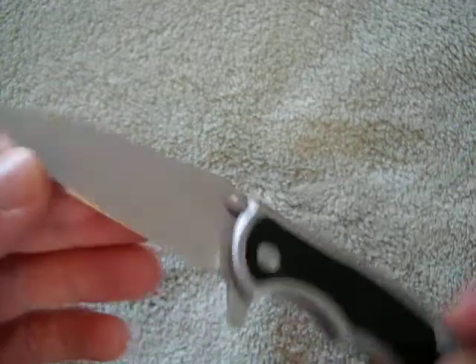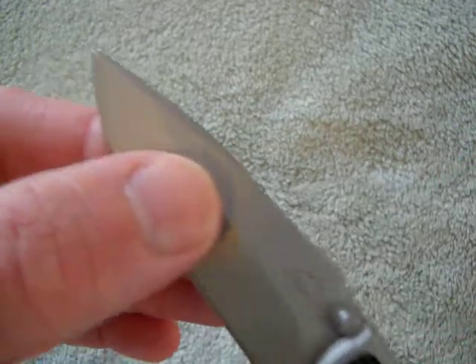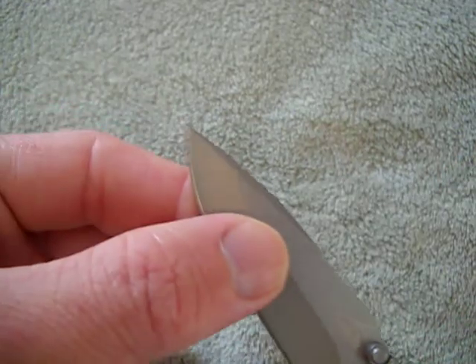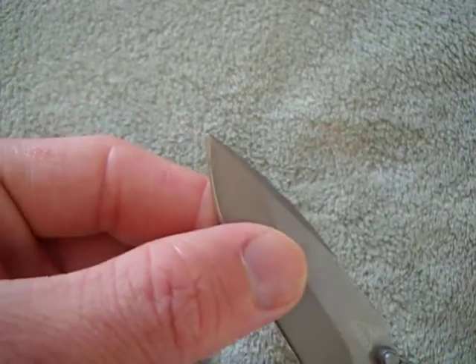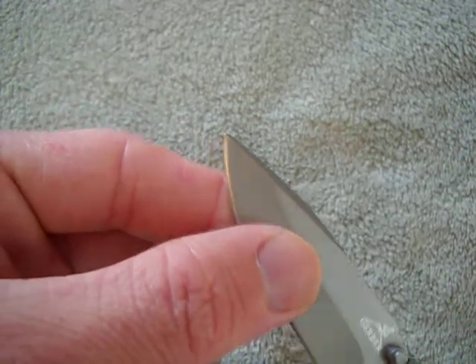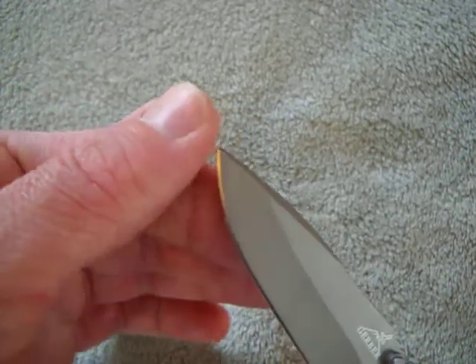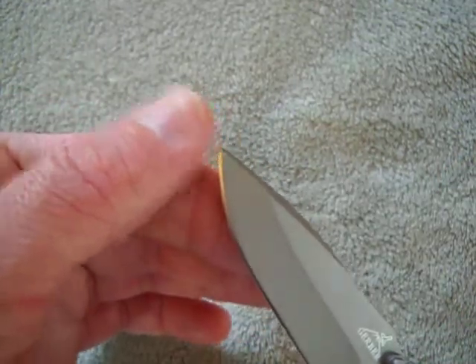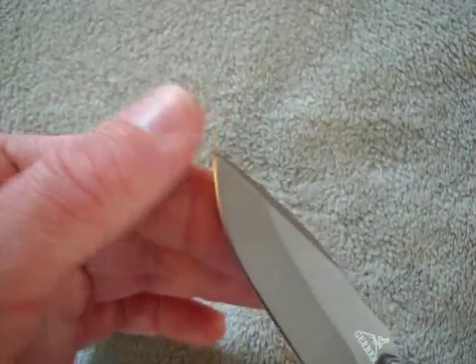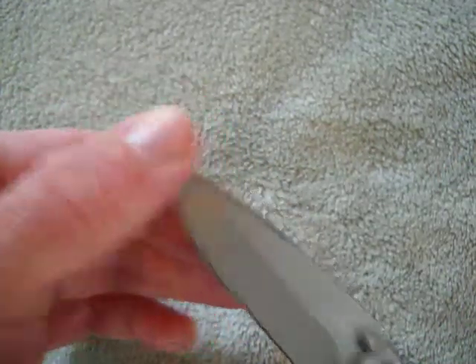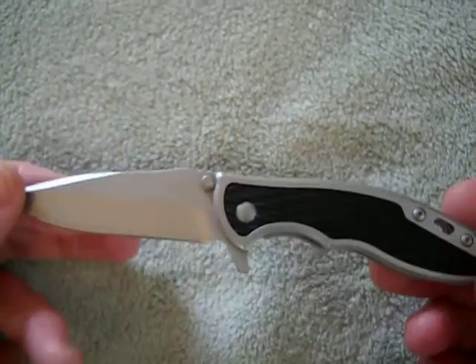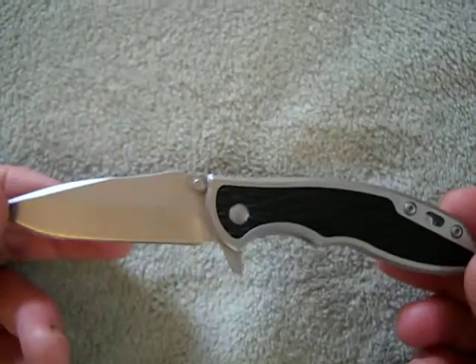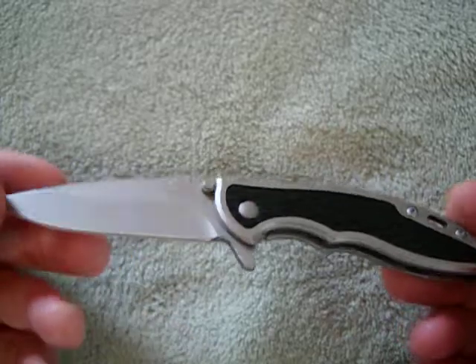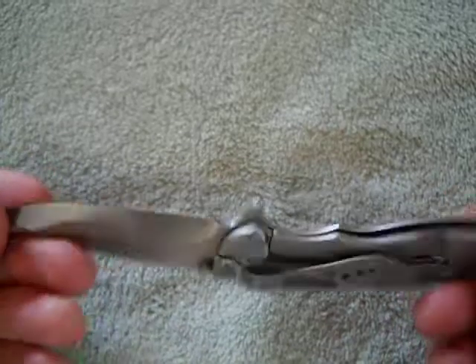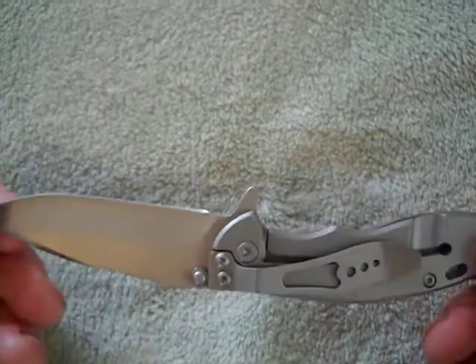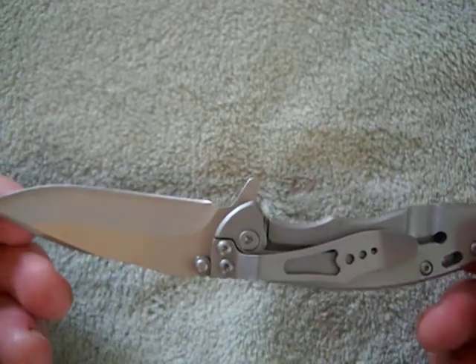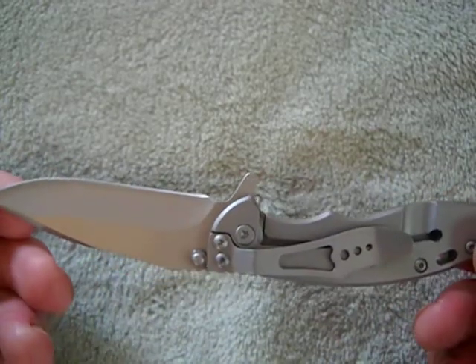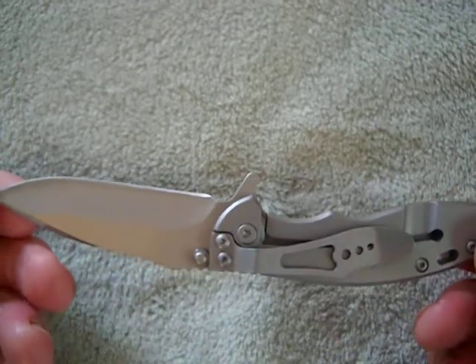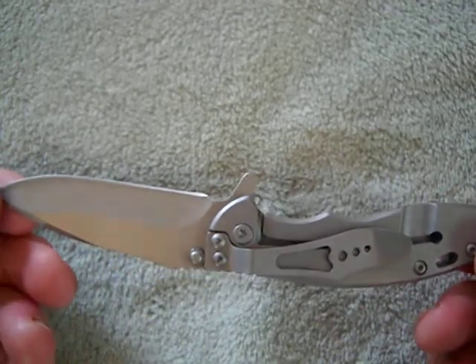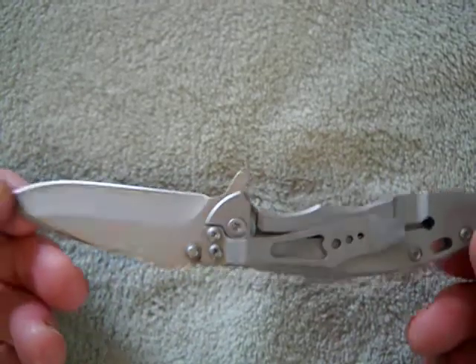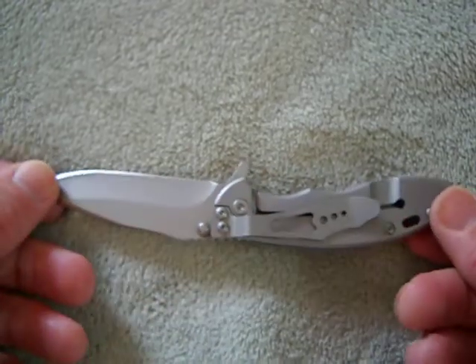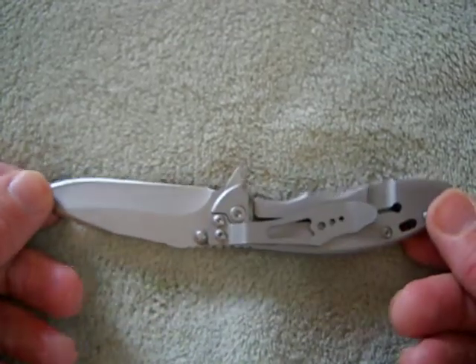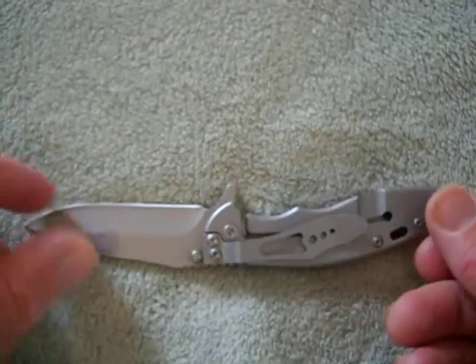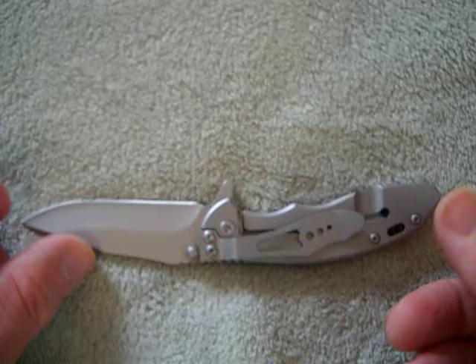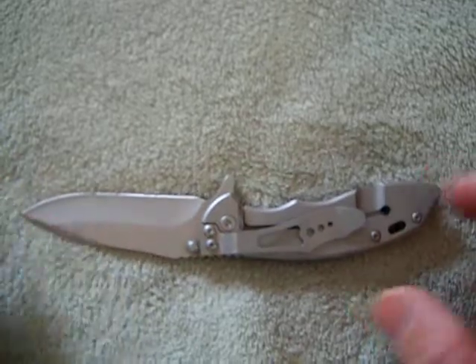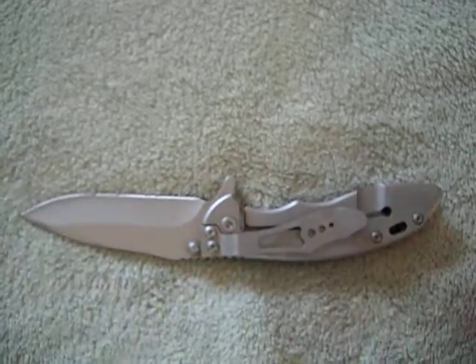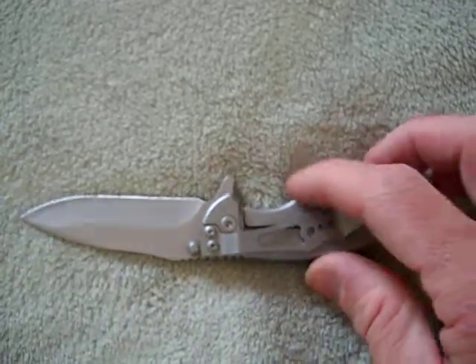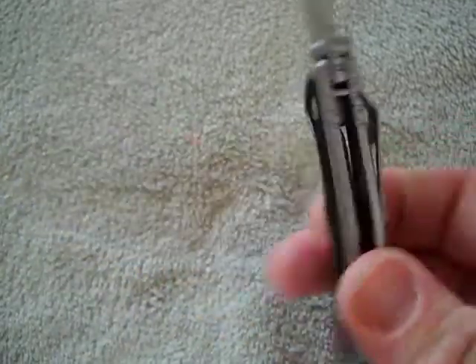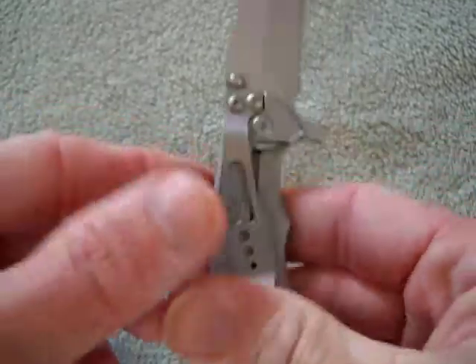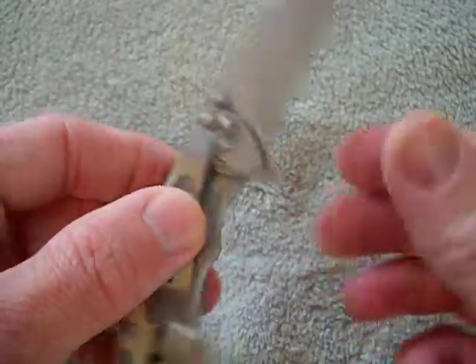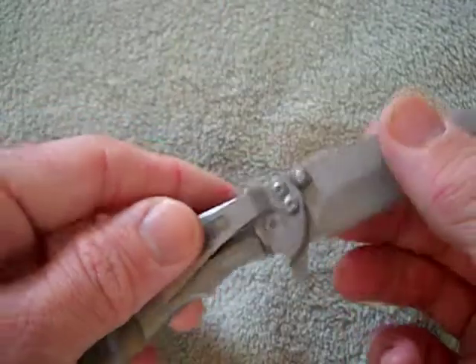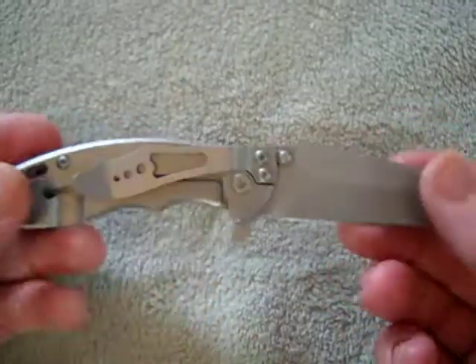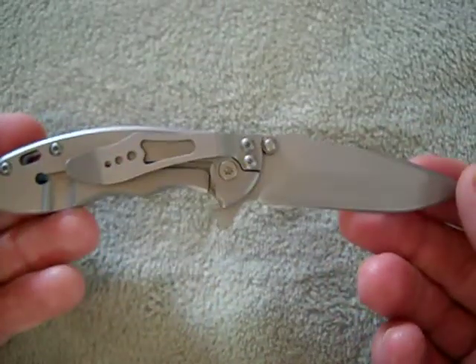And it doesn't even have a tip, really — the tip is like rounded off. I mean, Gerber really needs to step up their game. Big time. But it's a cool little knife.